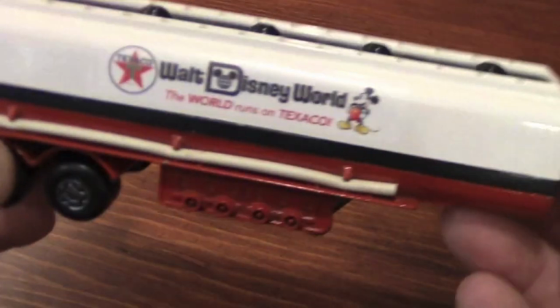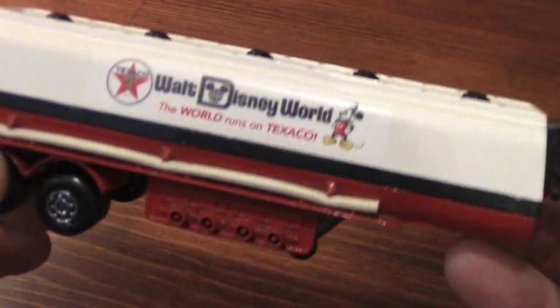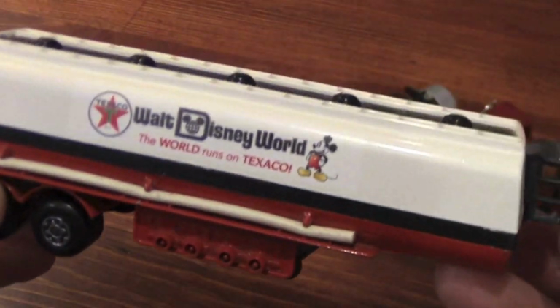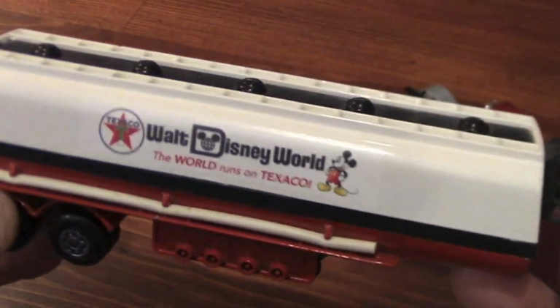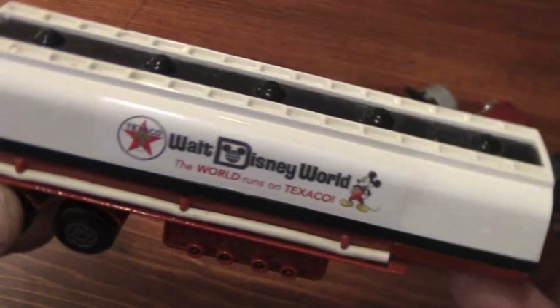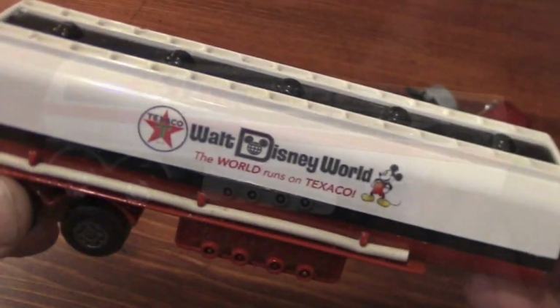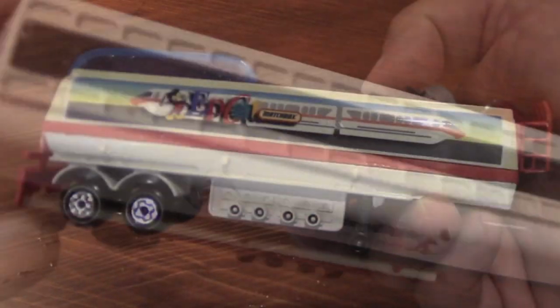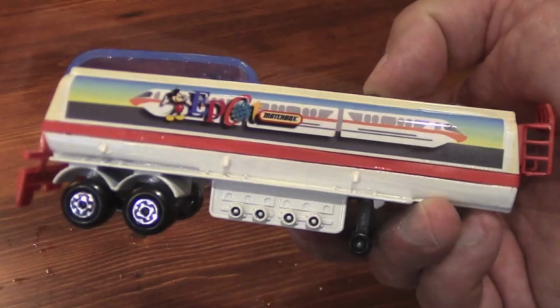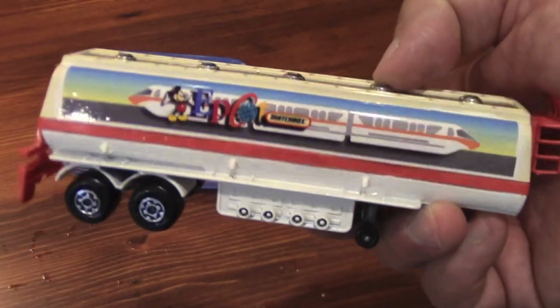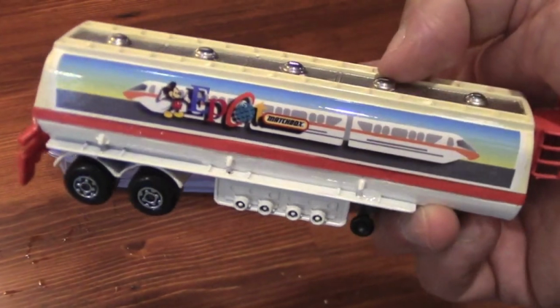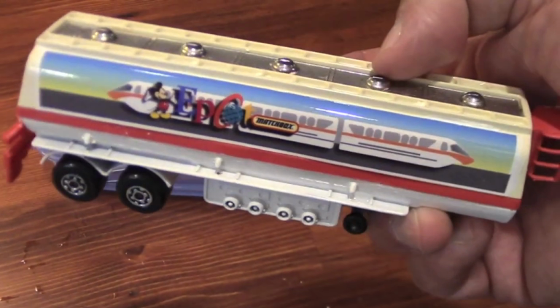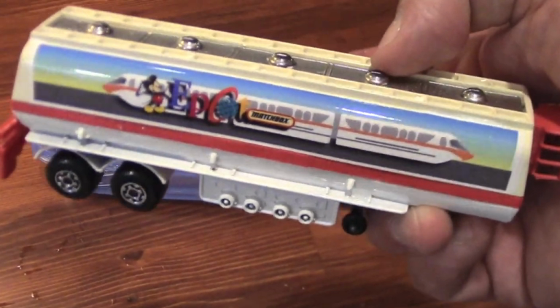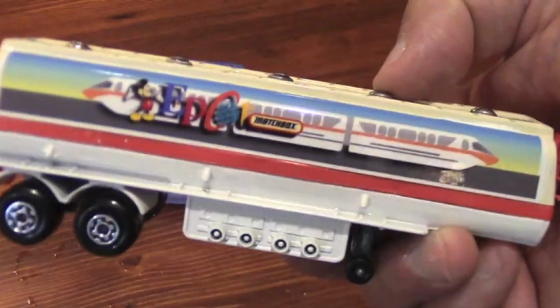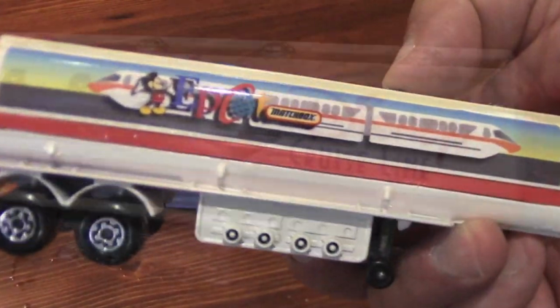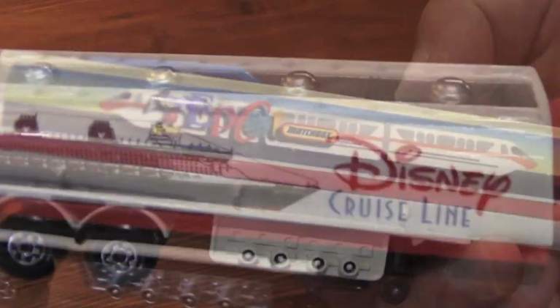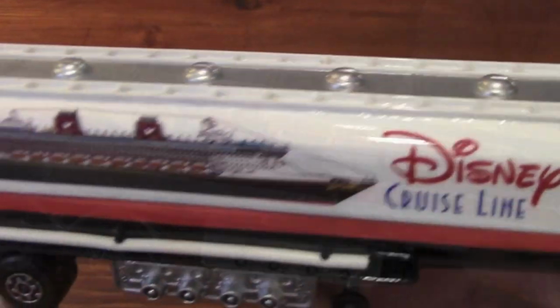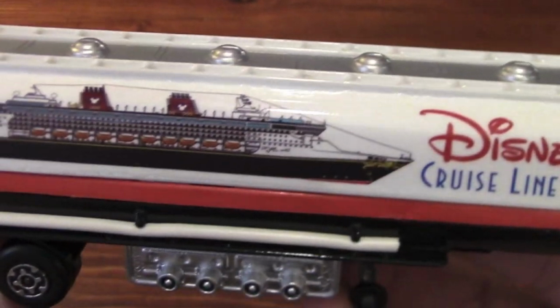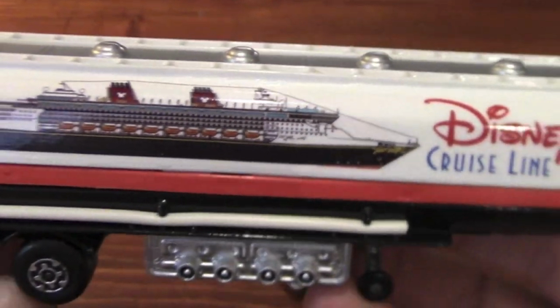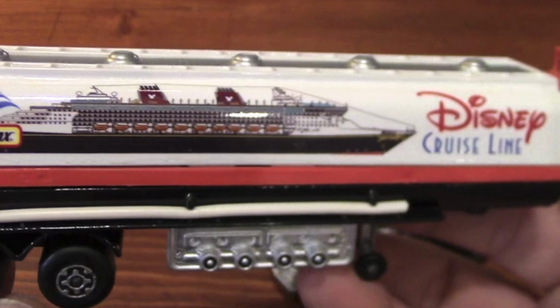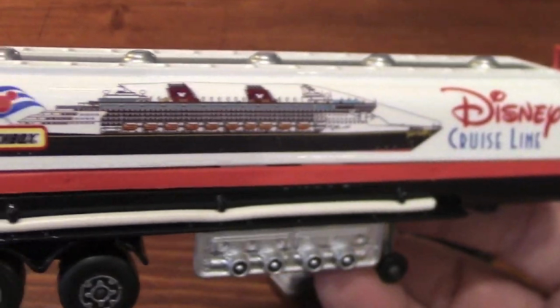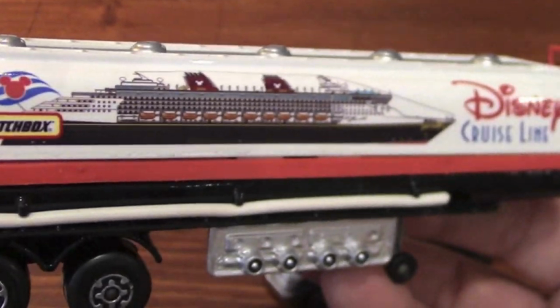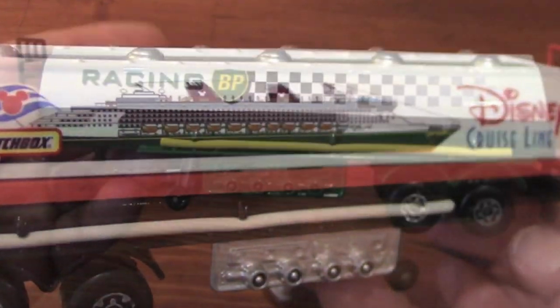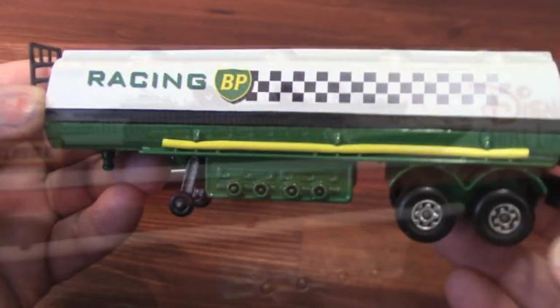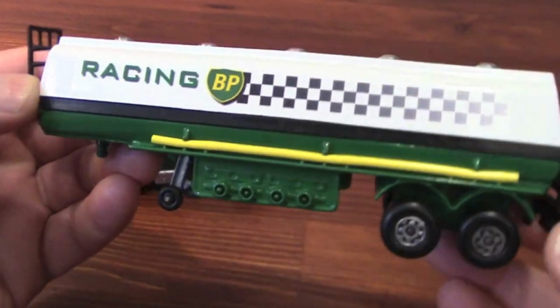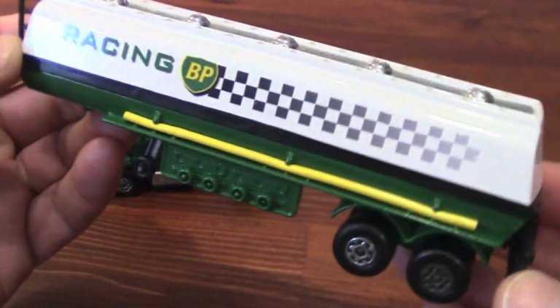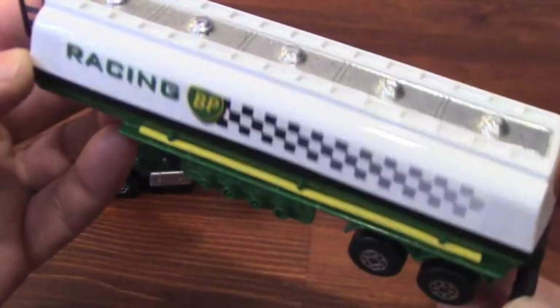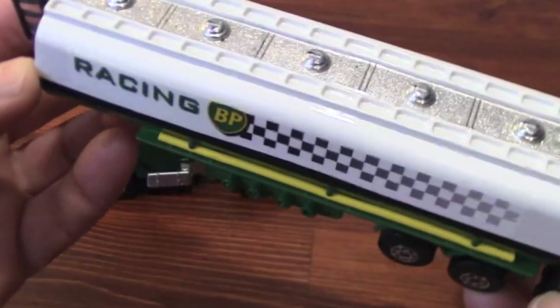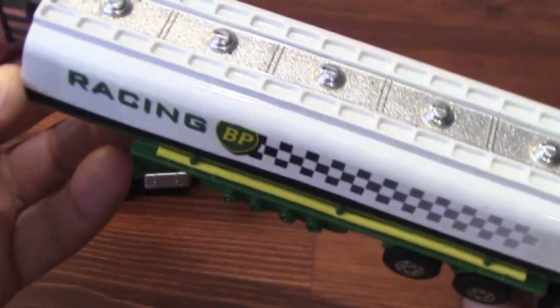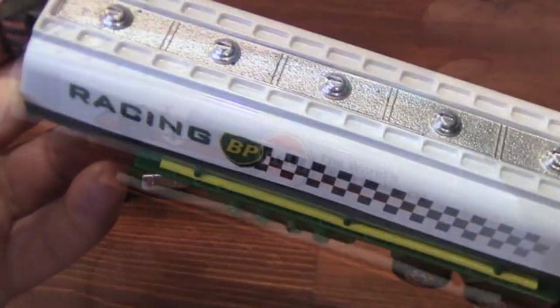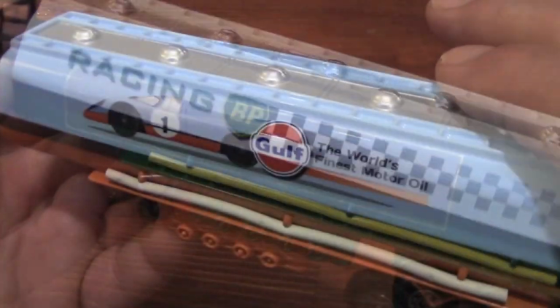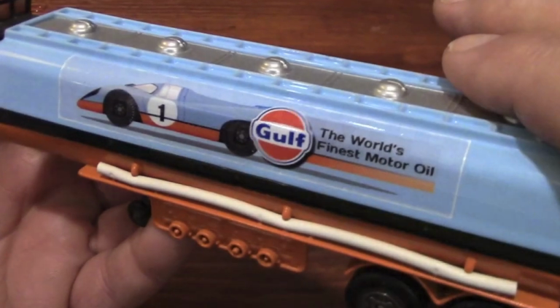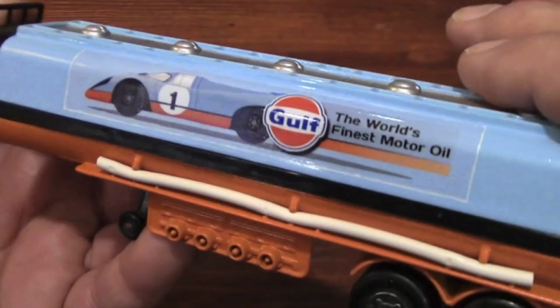At first I was only adding decals to well-preserved models that had missing or damaged stickers. Lately though, I've been taking these apart to repaint them completely in colors that Matchbox never offered.